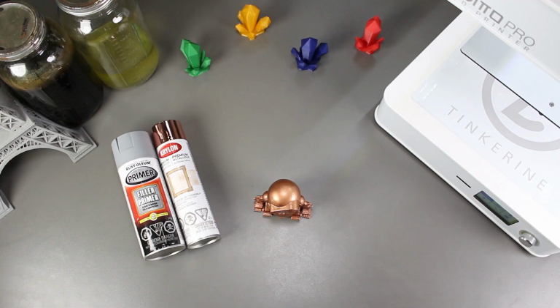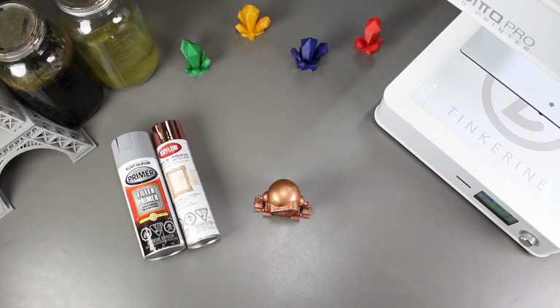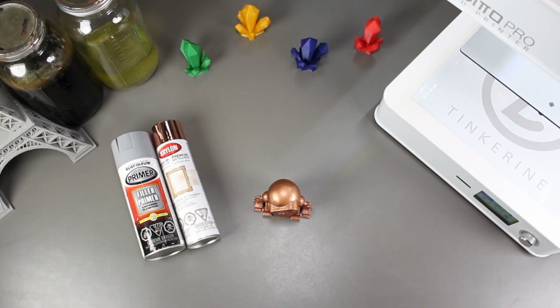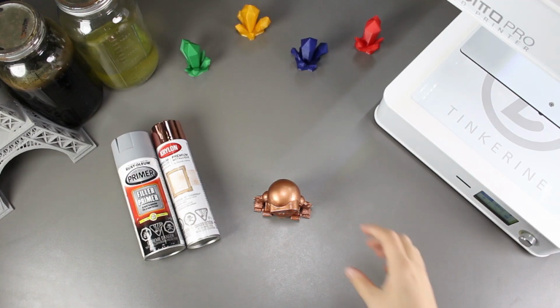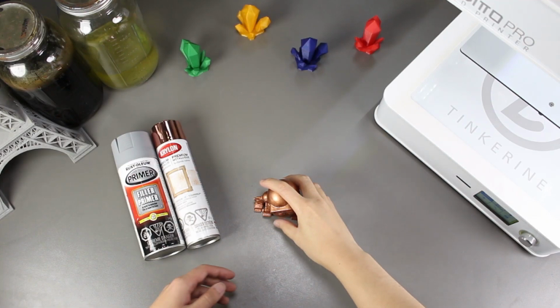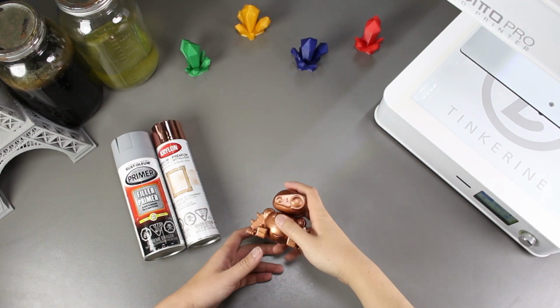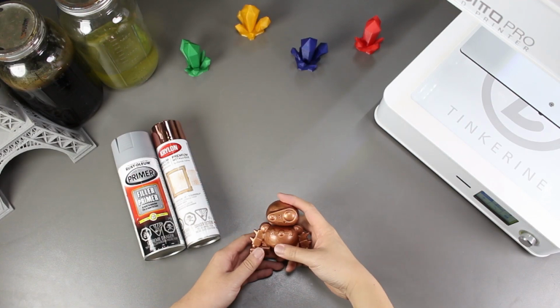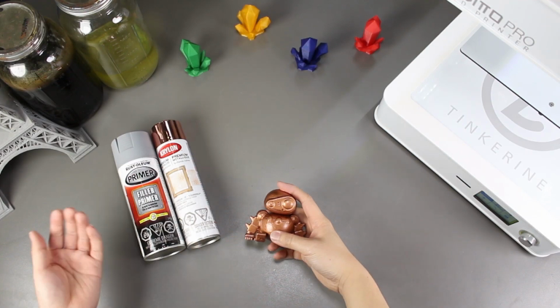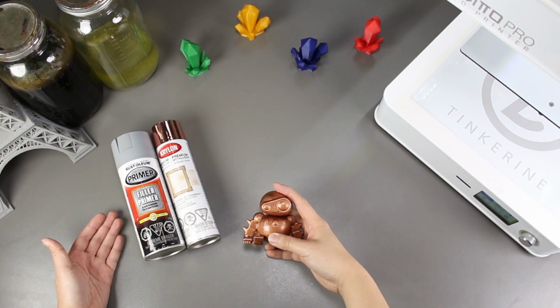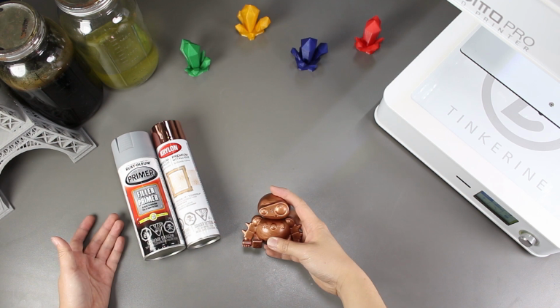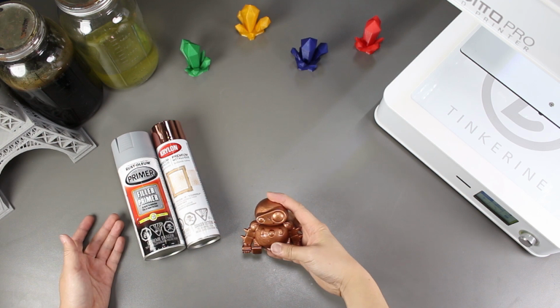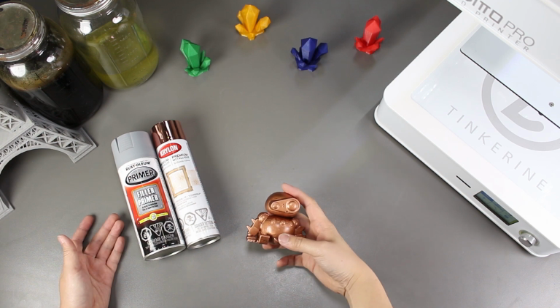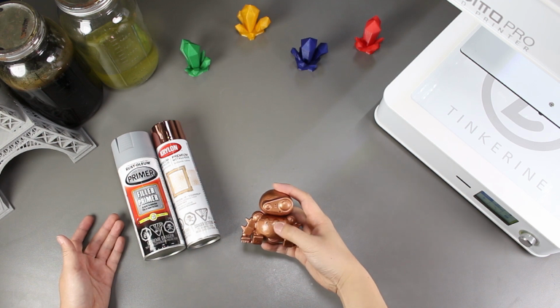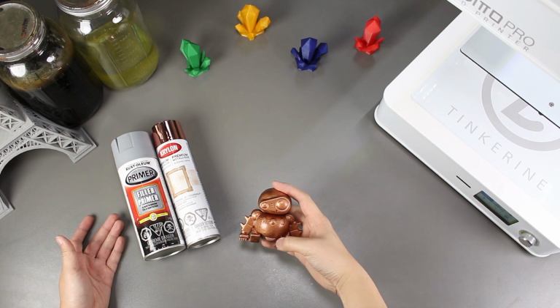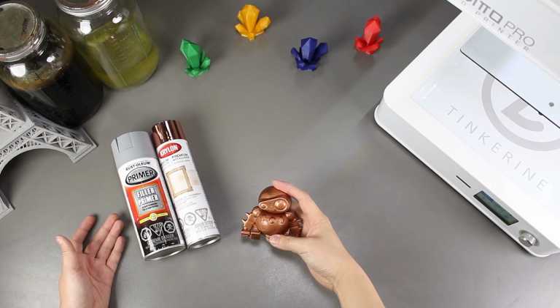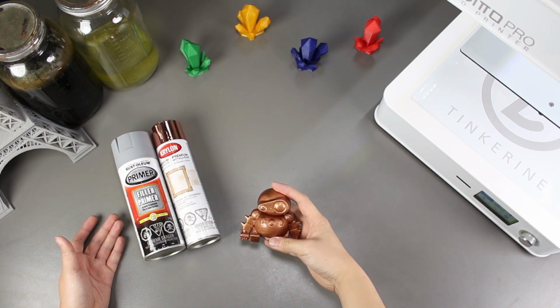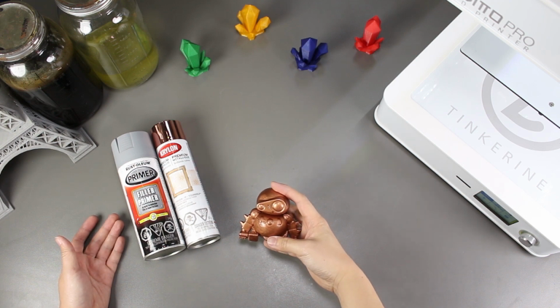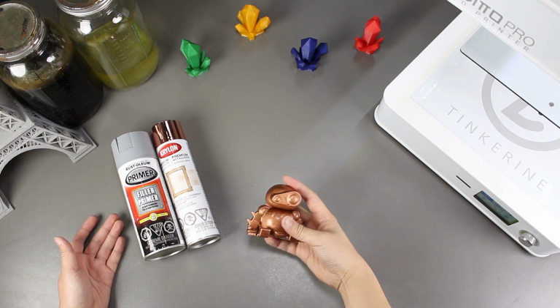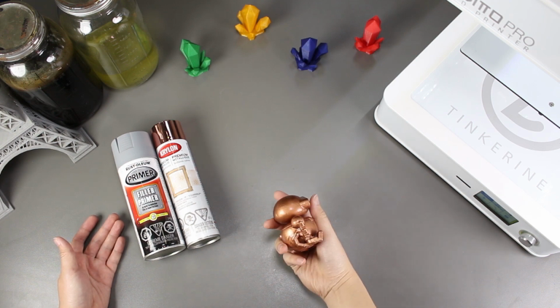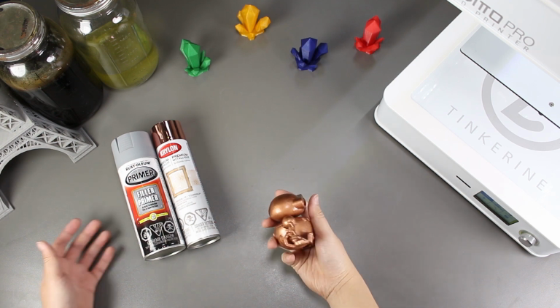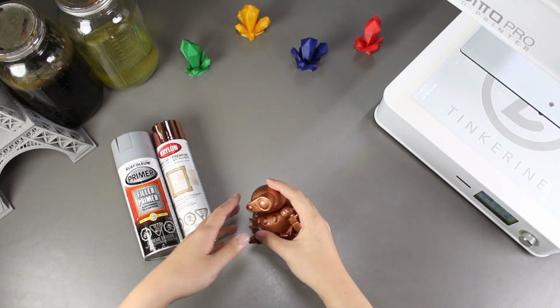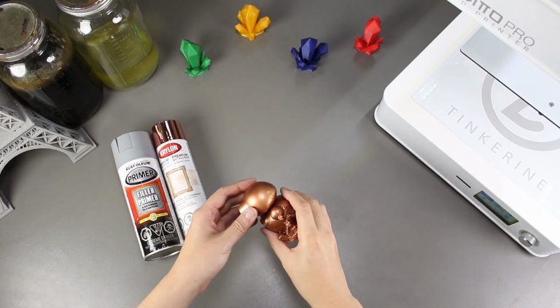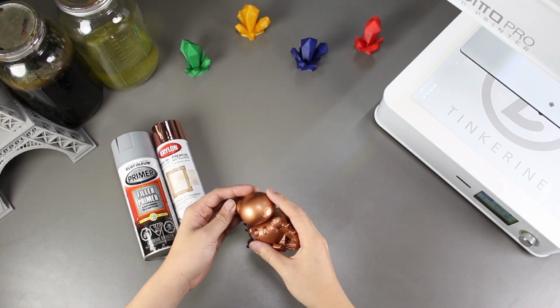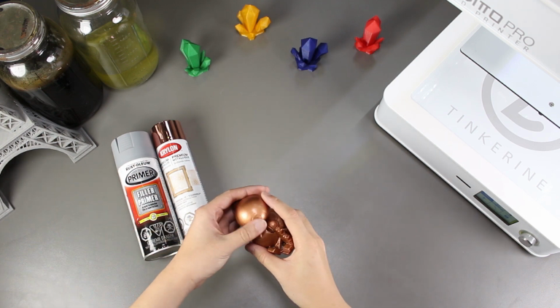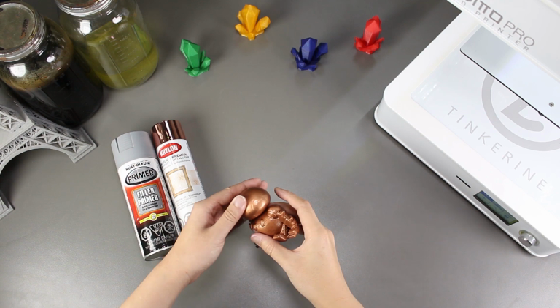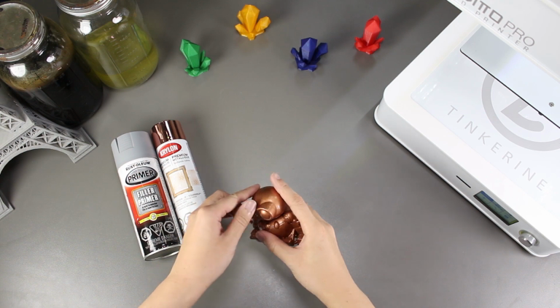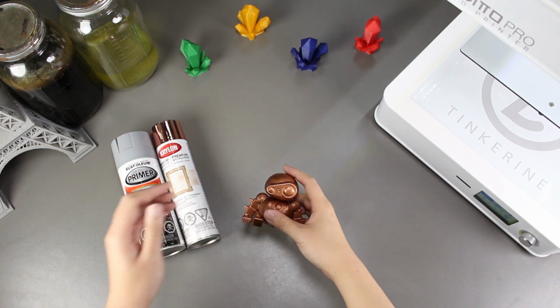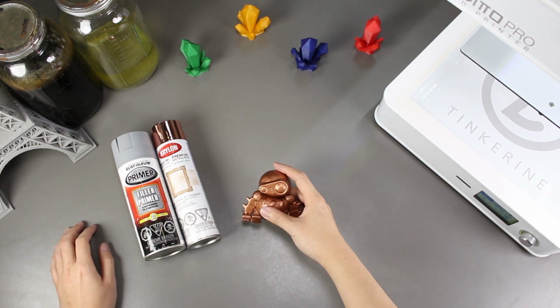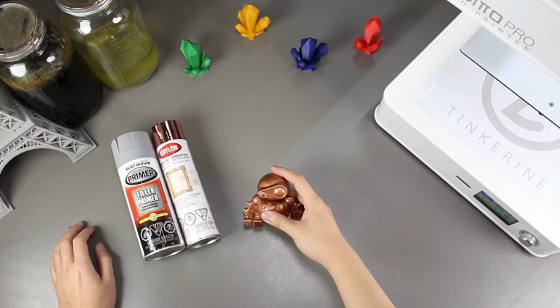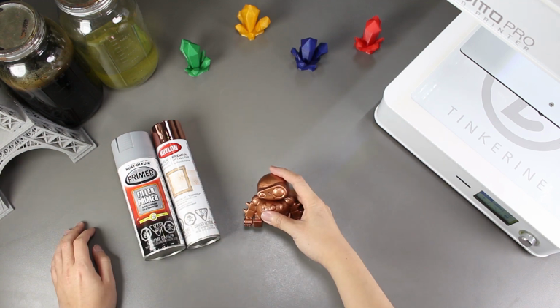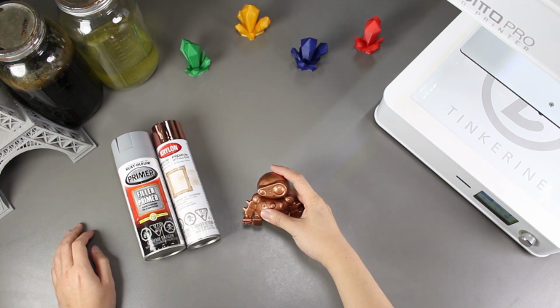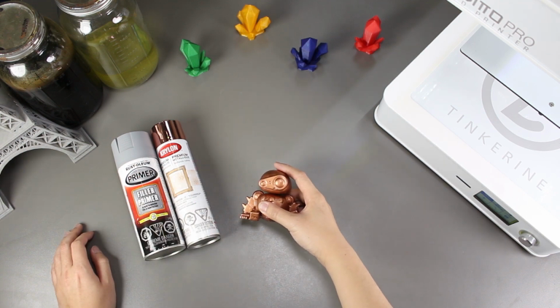Well, there we have it. We tried using metallic paint on our 3D printed PLA model and I really like the results. The paint sticks on relatively nicely and it is actually a really beautiful finish for the model.